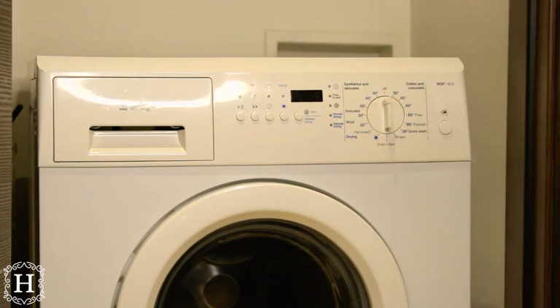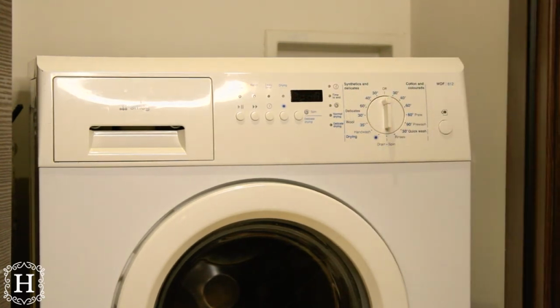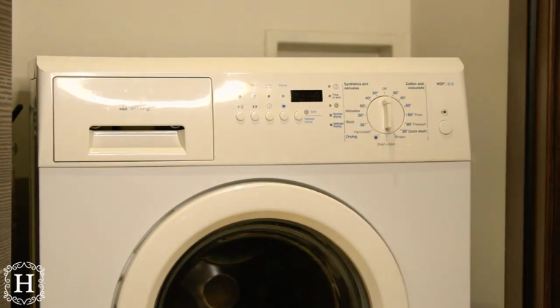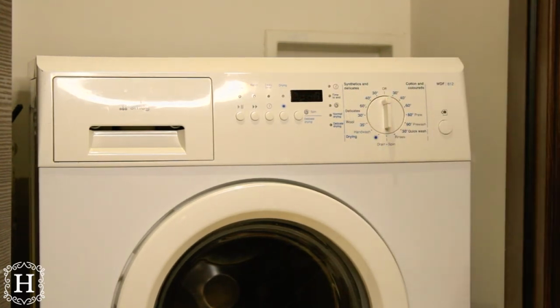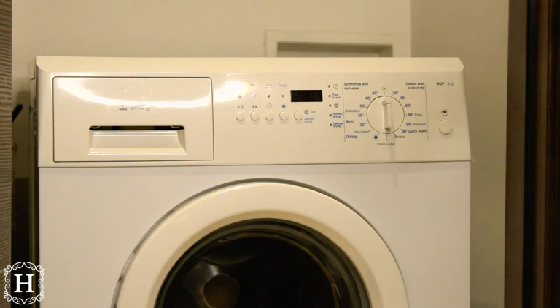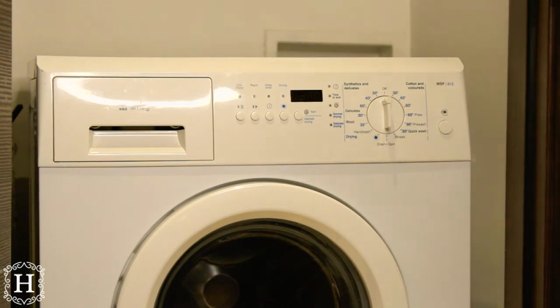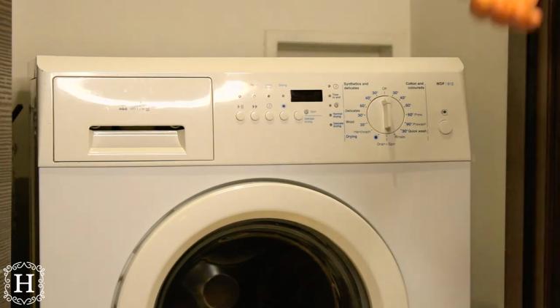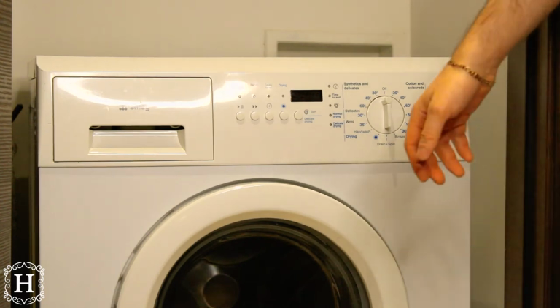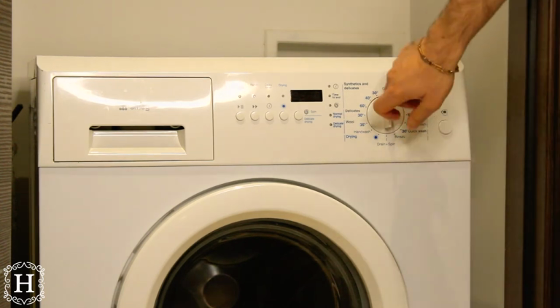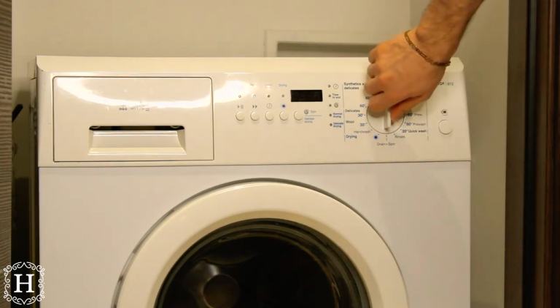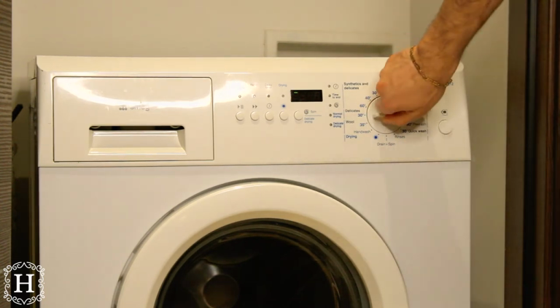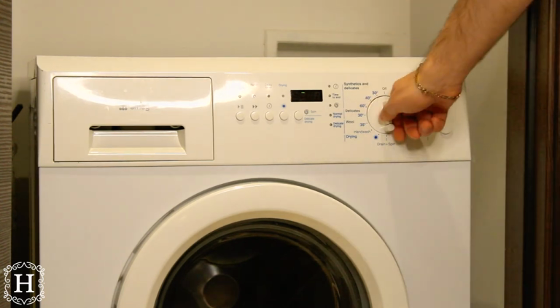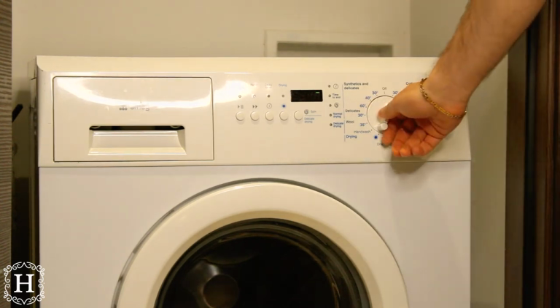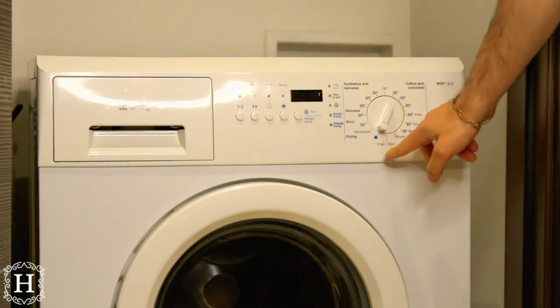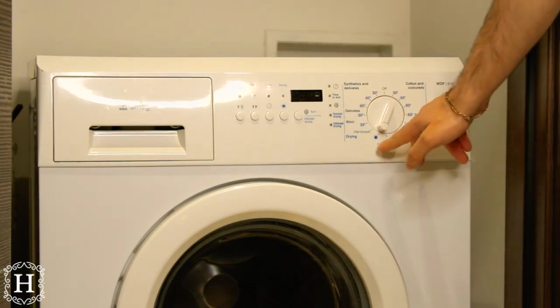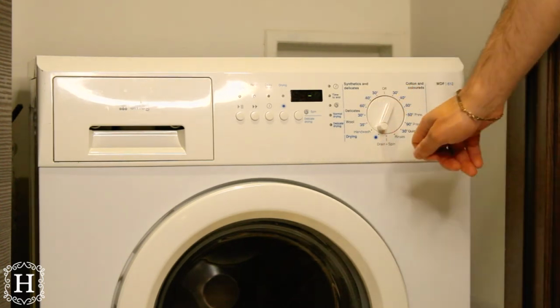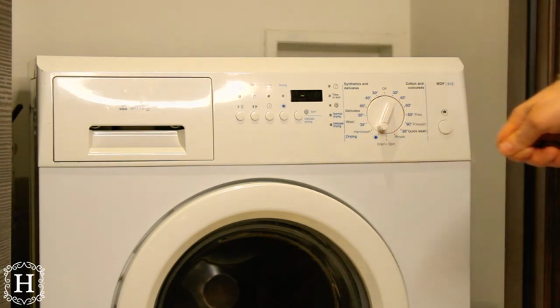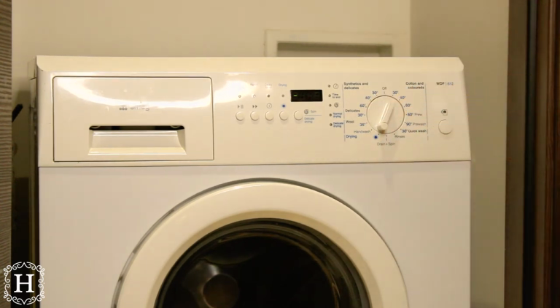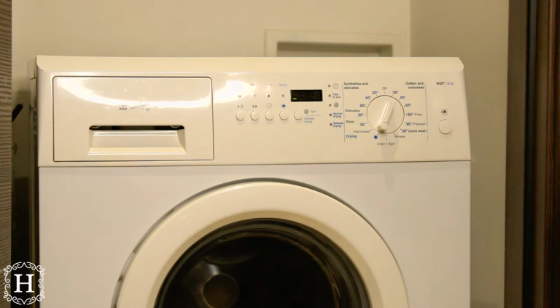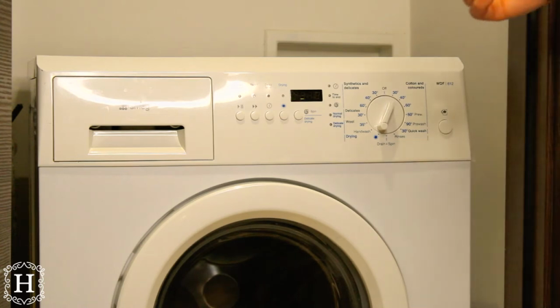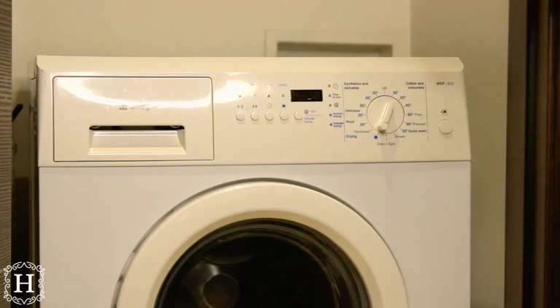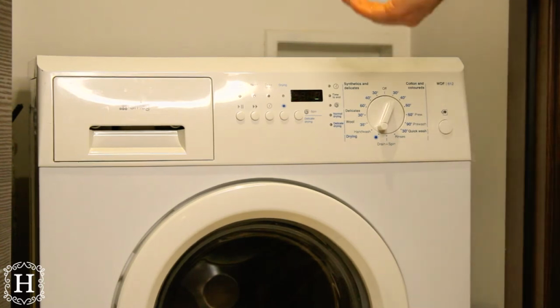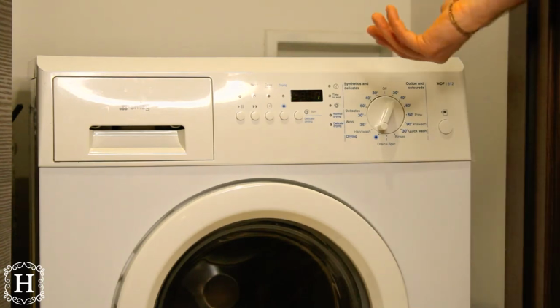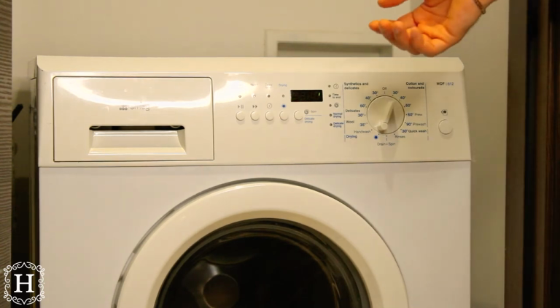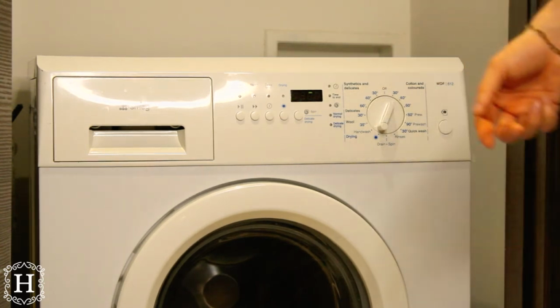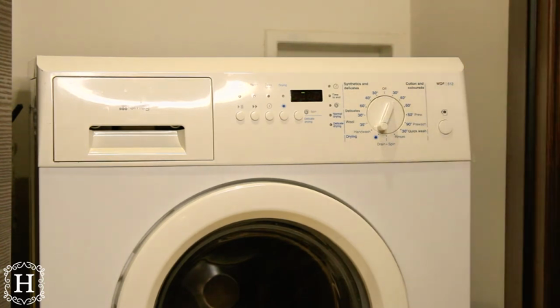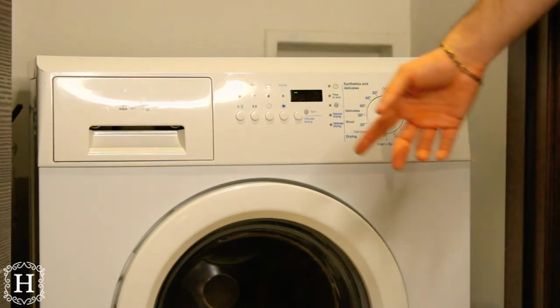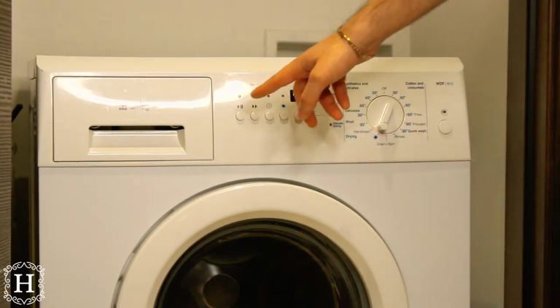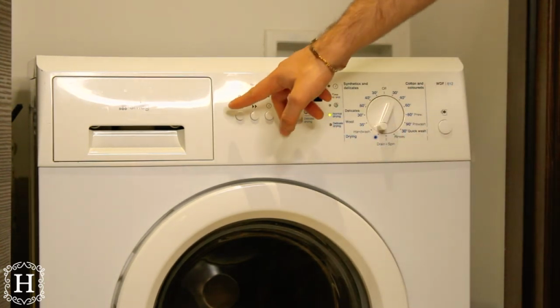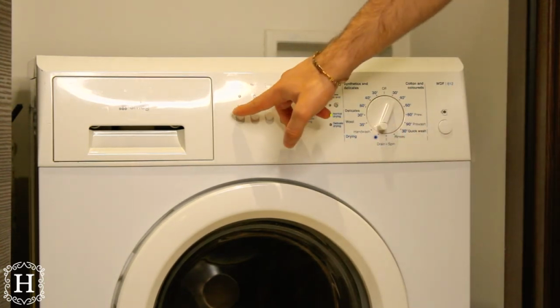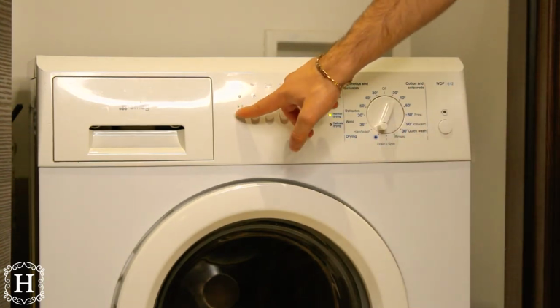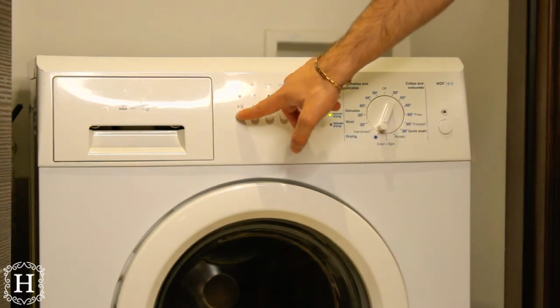And then if you want to dry, set it at this blue button. Wait for it to be turned on and then also press the start button.